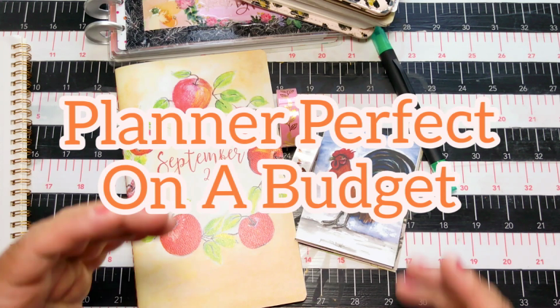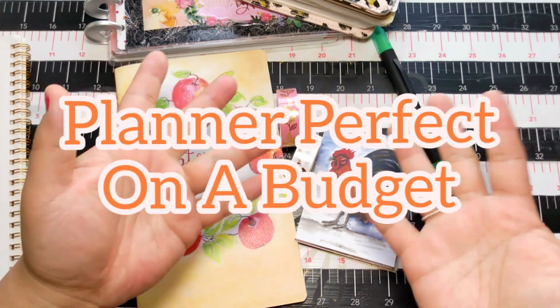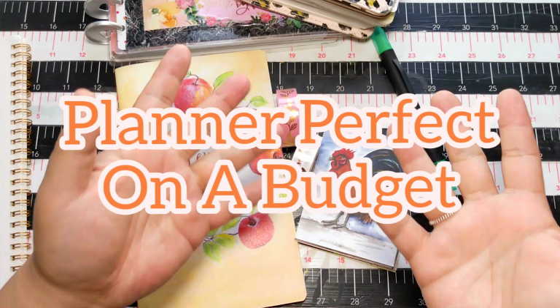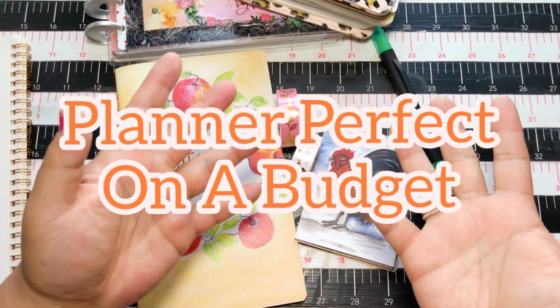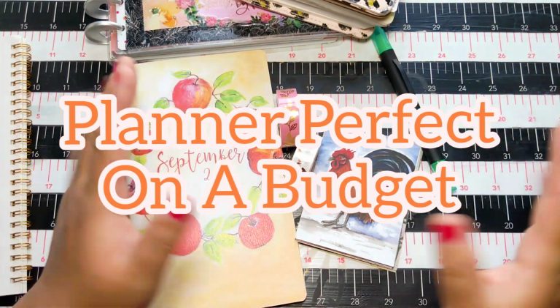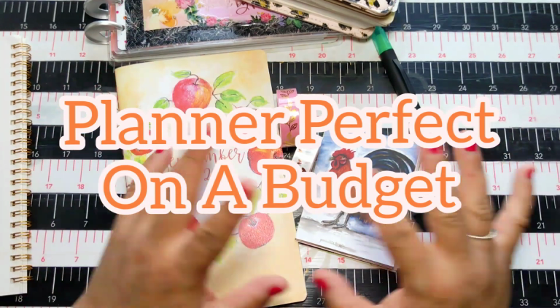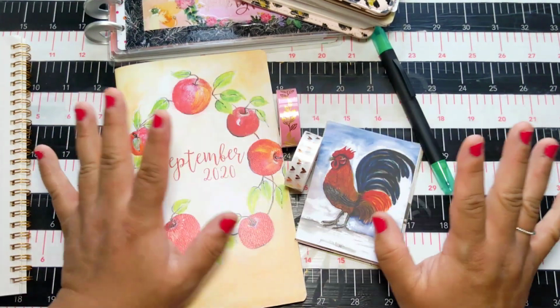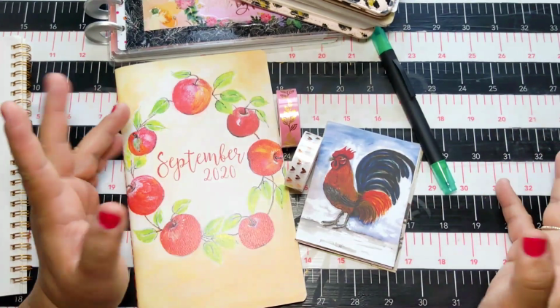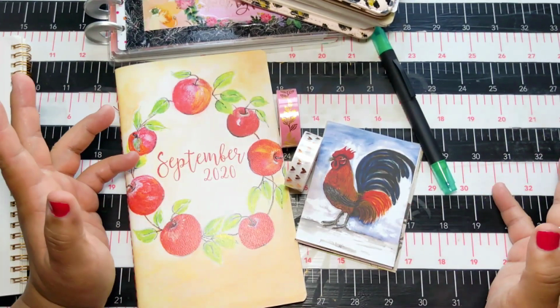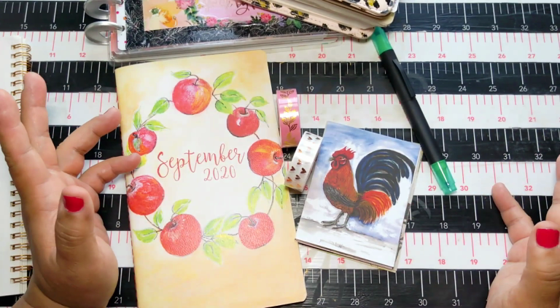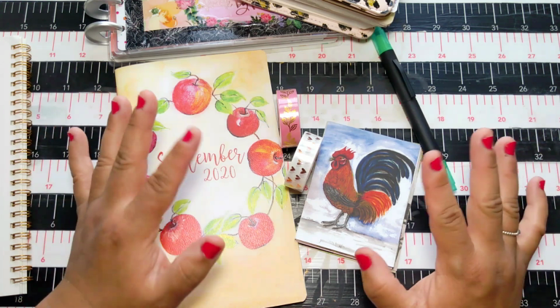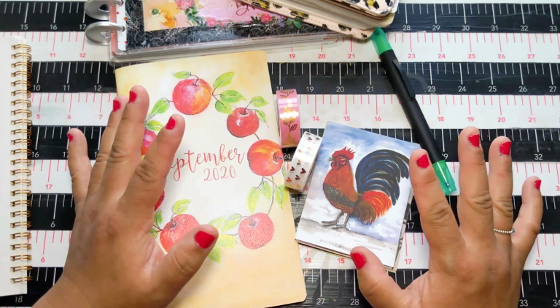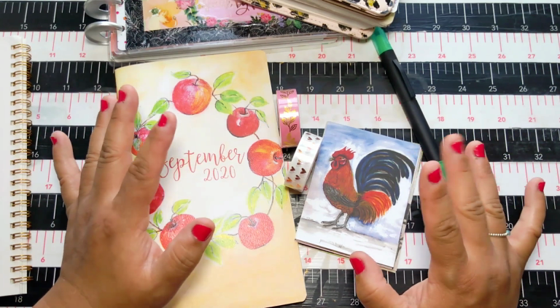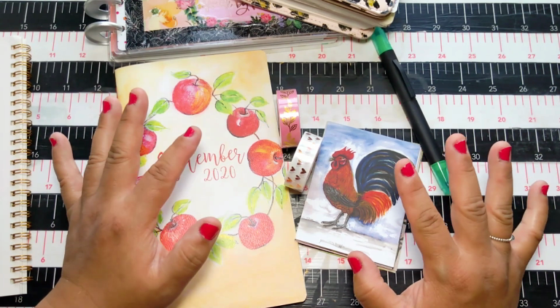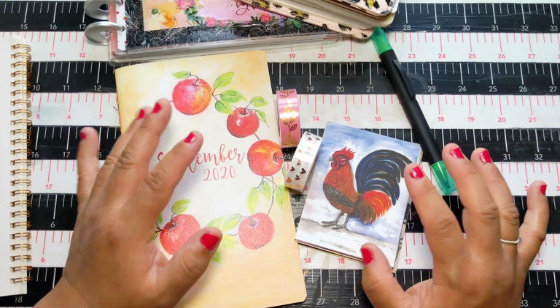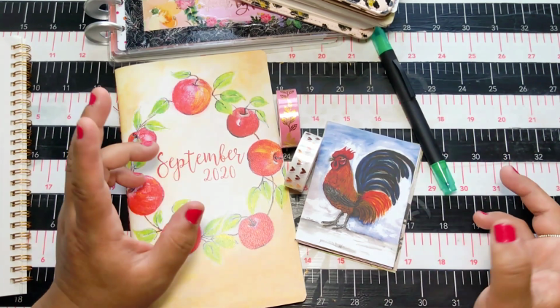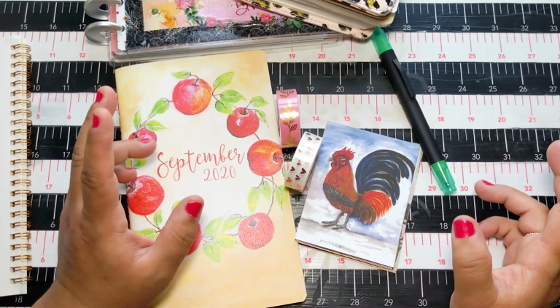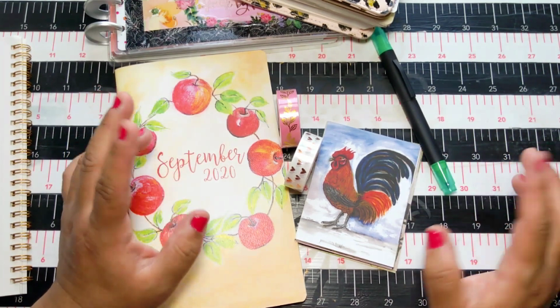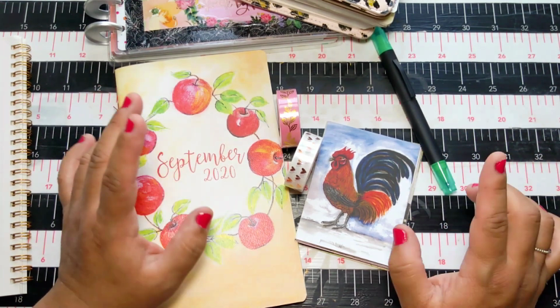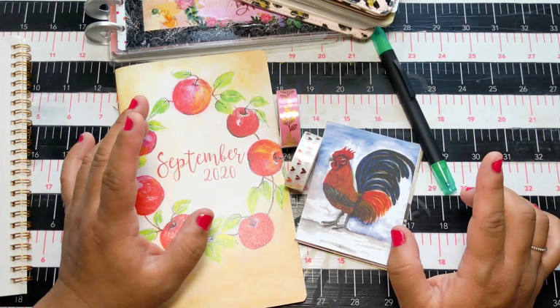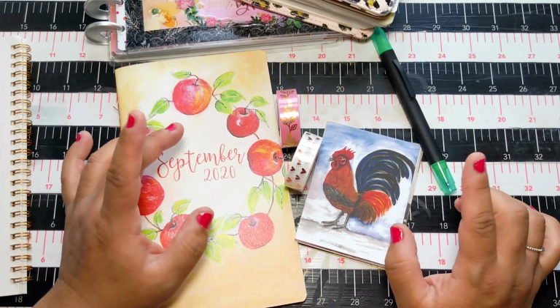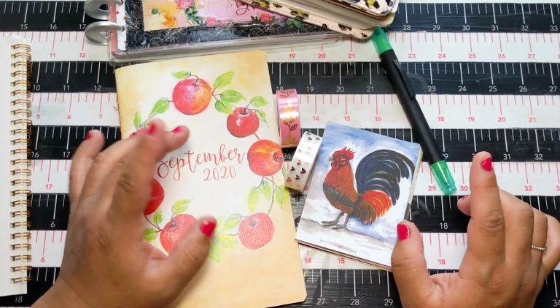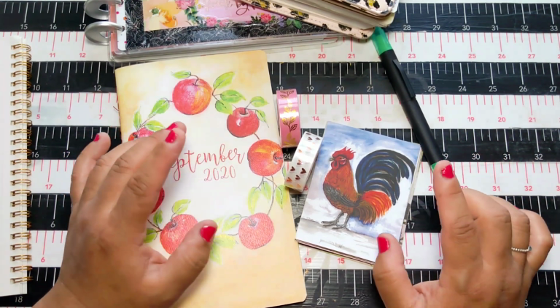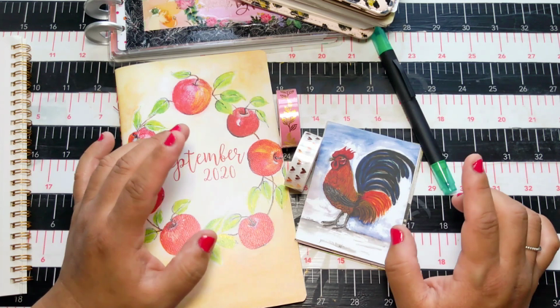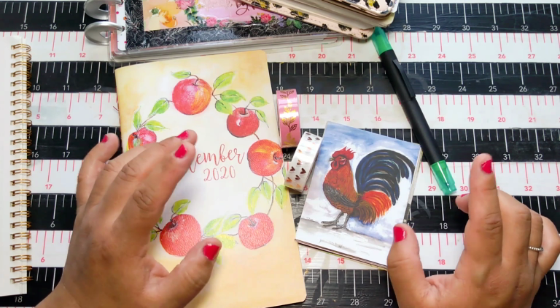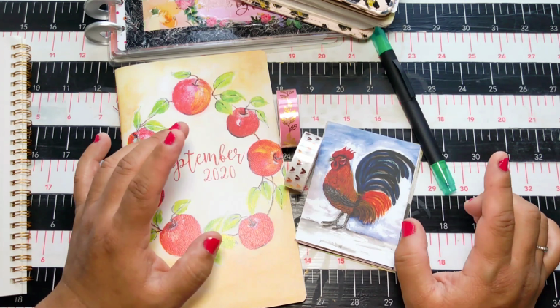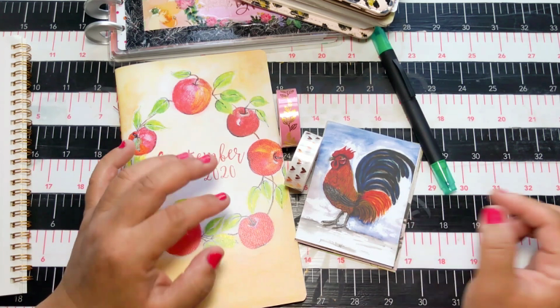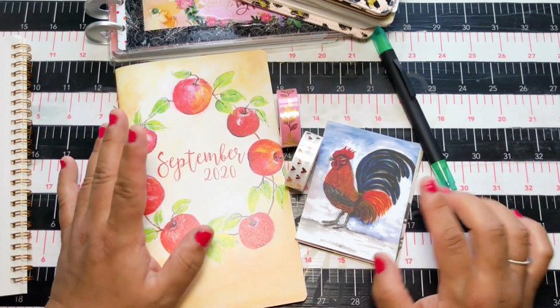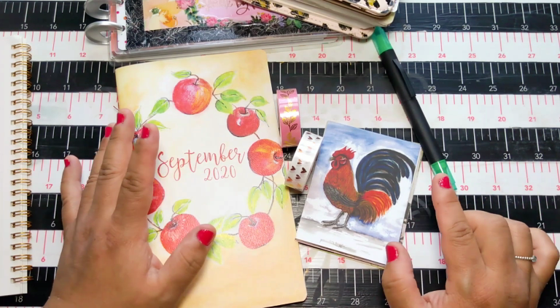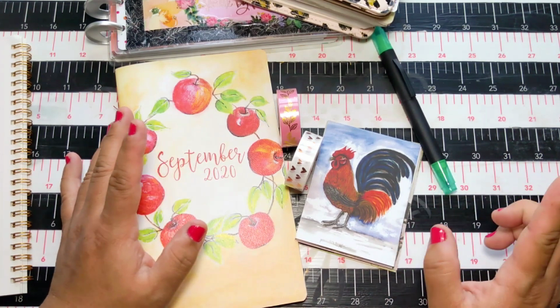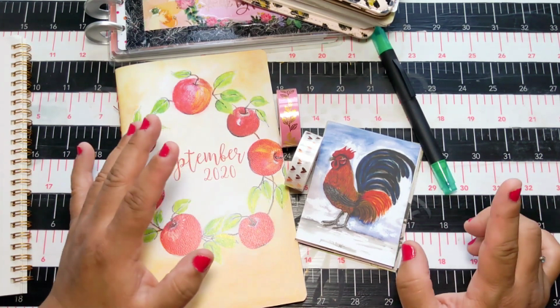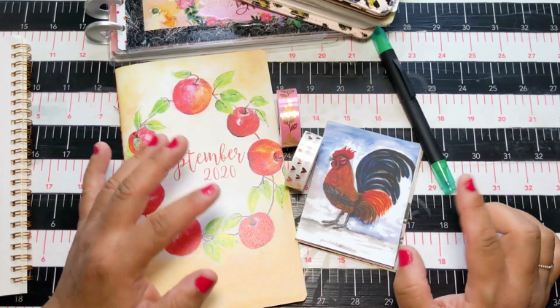Hello friends, it's Julie Norman, back again with another planner video. I put out videos on Tuesdays and Fridays. Today we're going to talk about Planner Perfect on a budget.